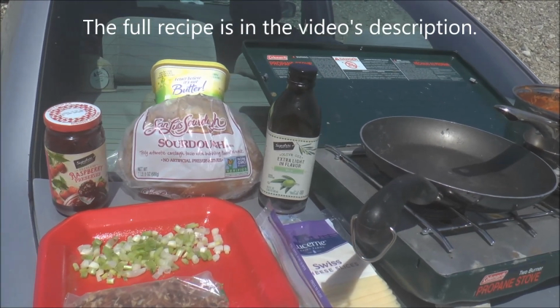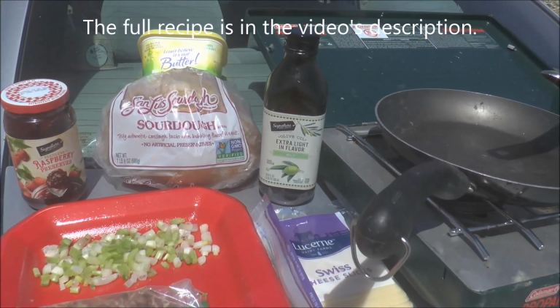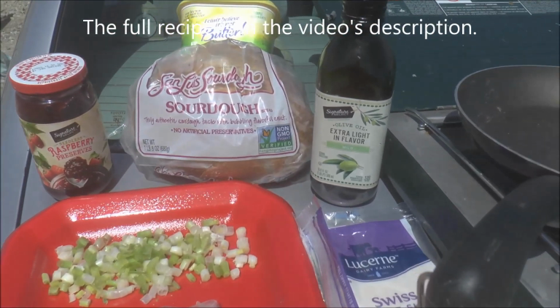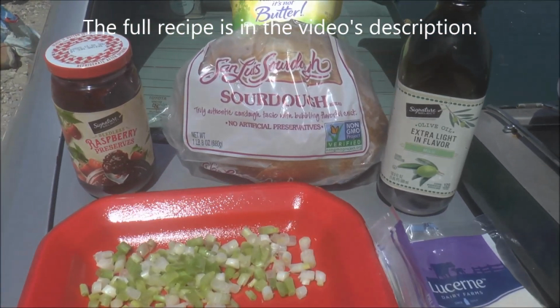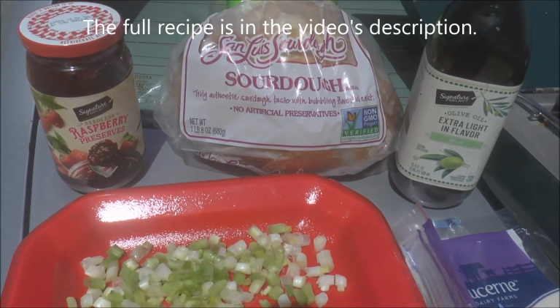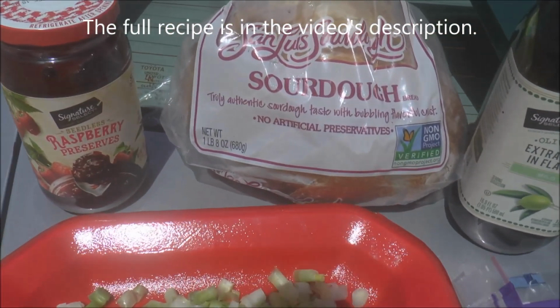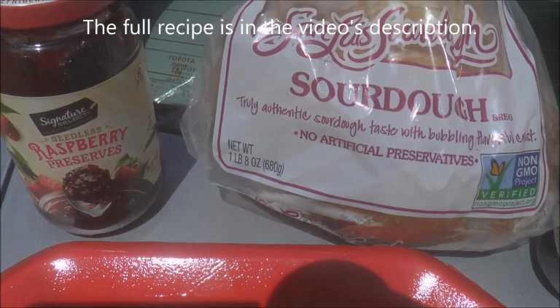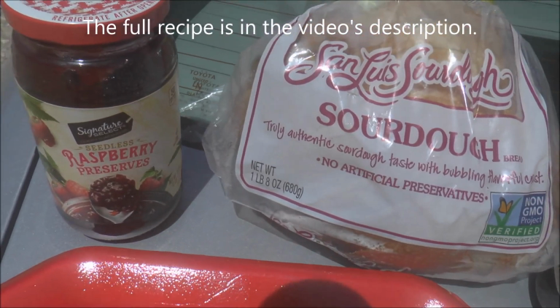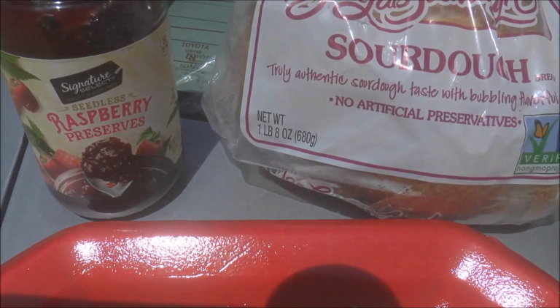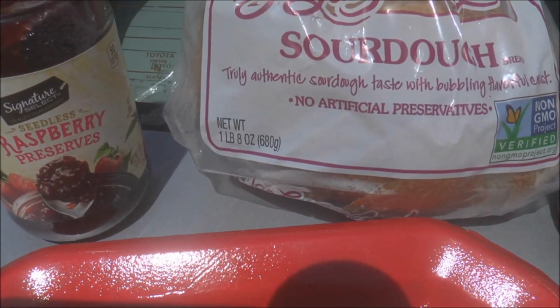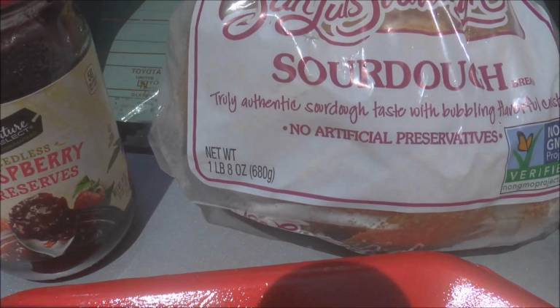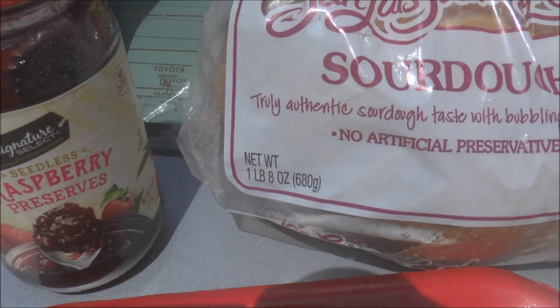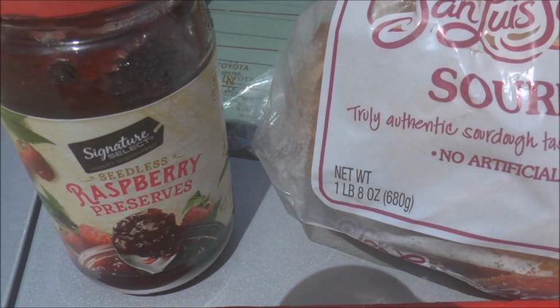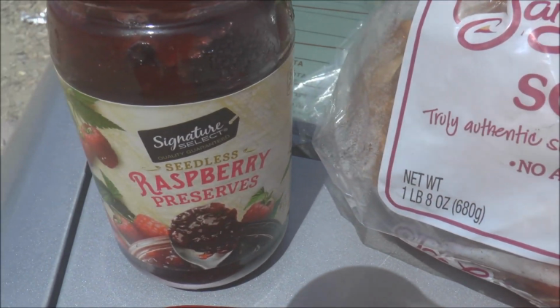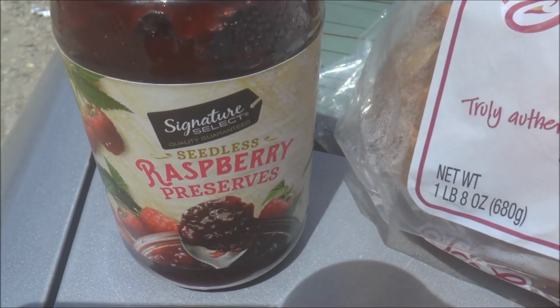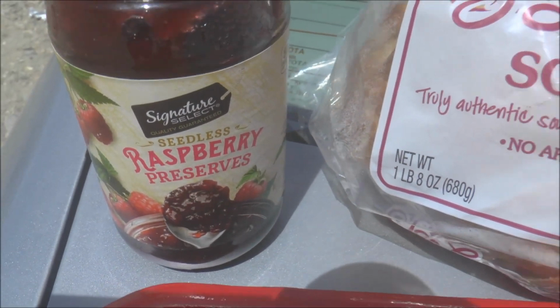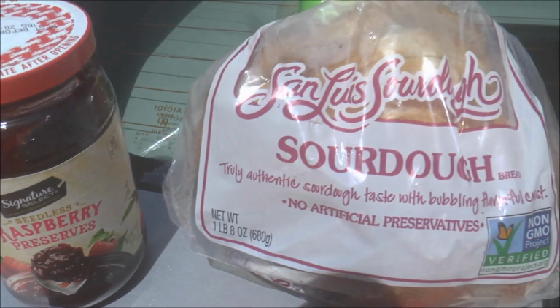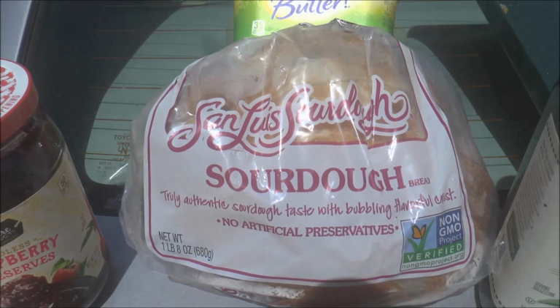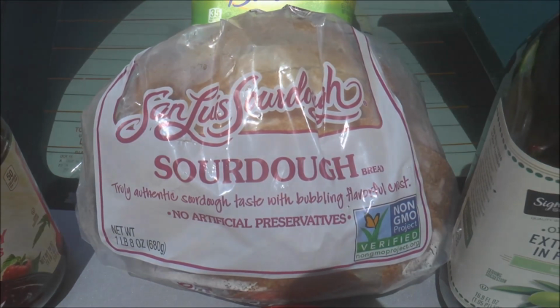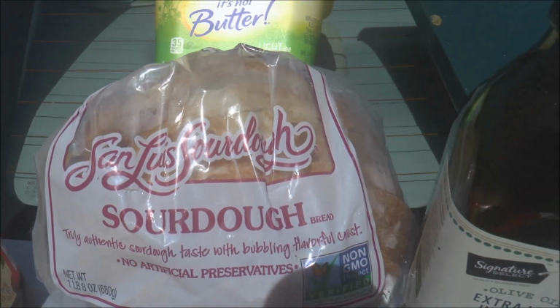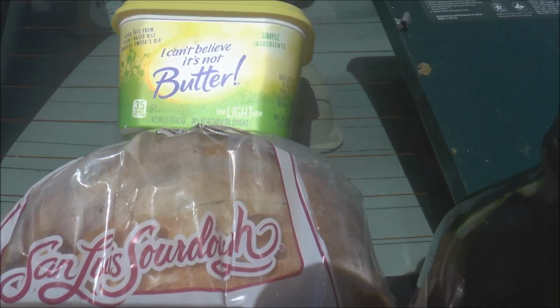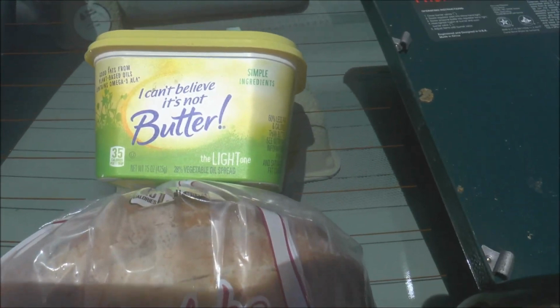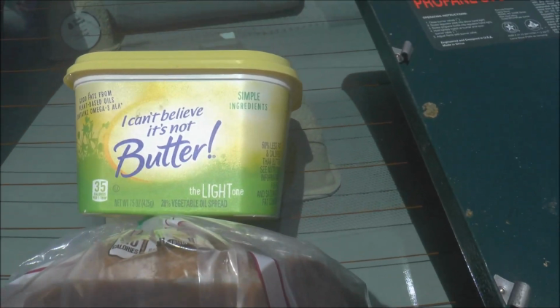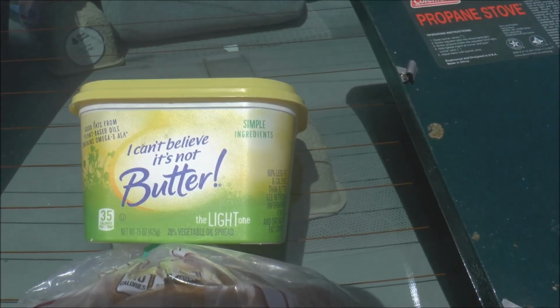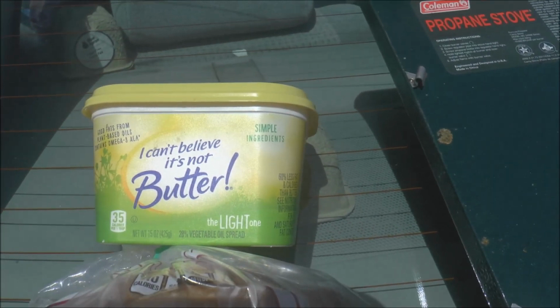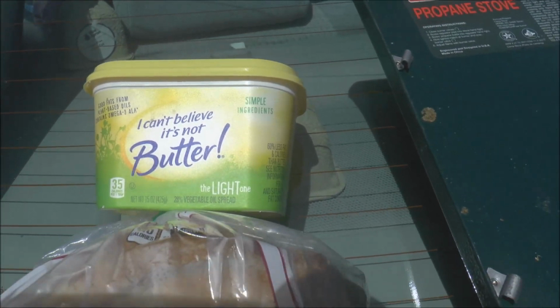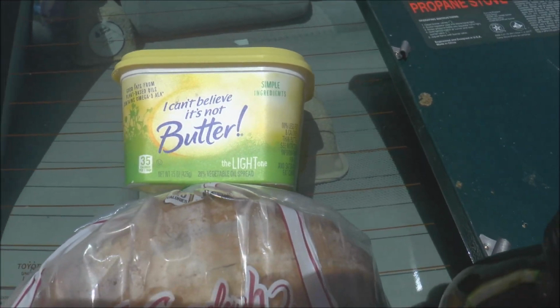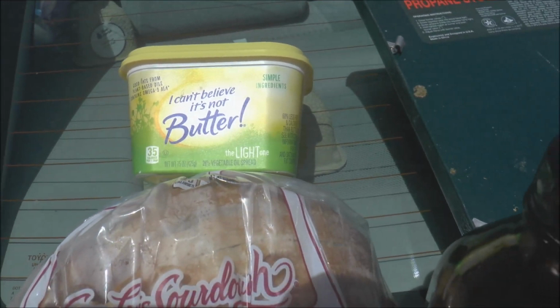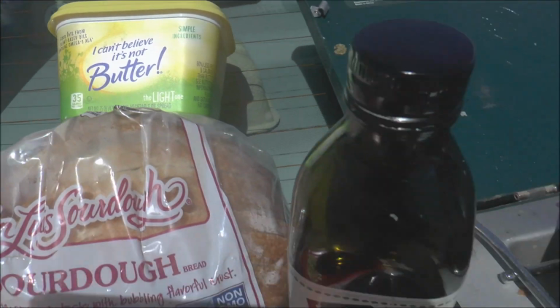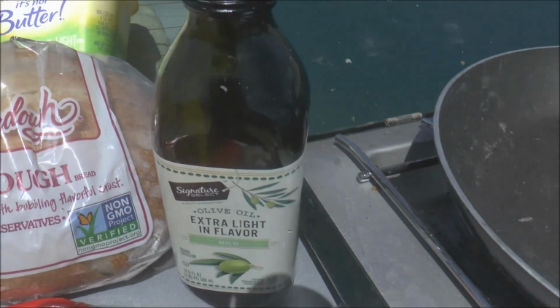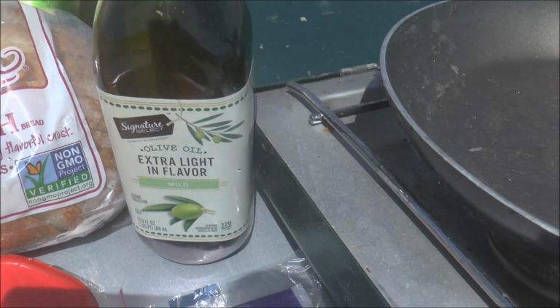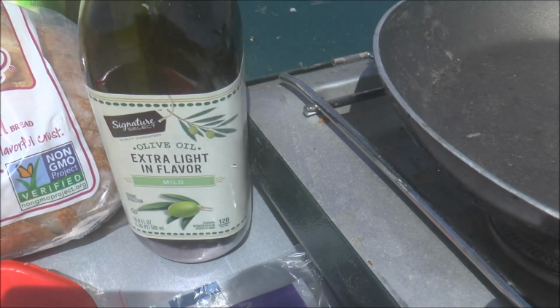So what you're going to need for this sandwich are seedless raspberry preserves like you see right there, sourdough bread, butter or butter substitute, and olive oil.